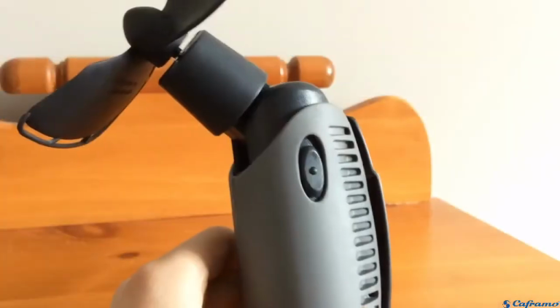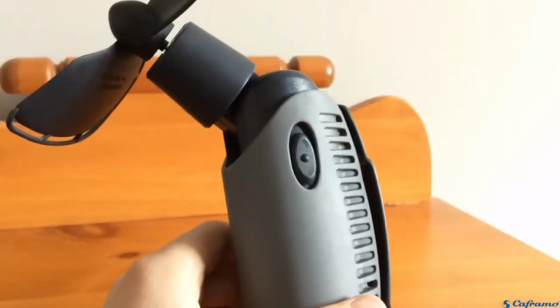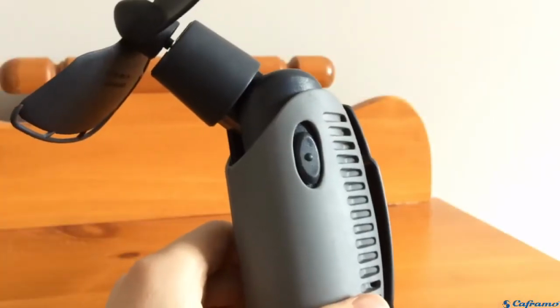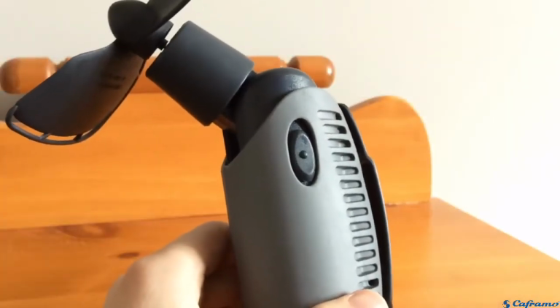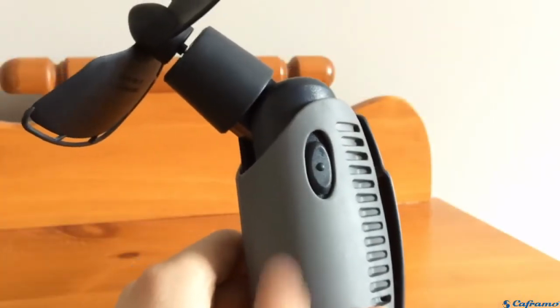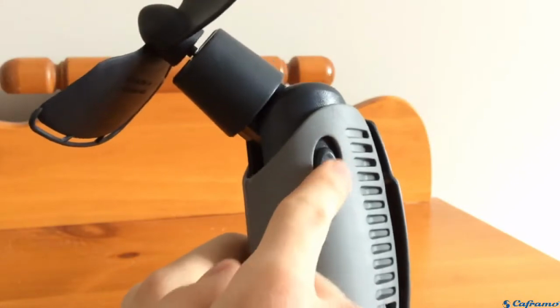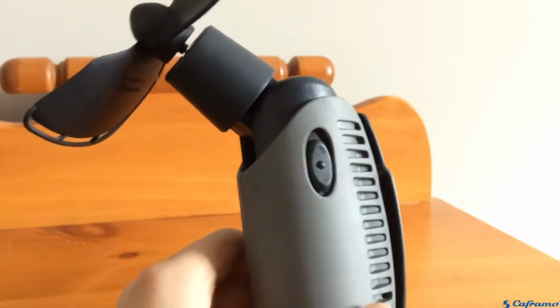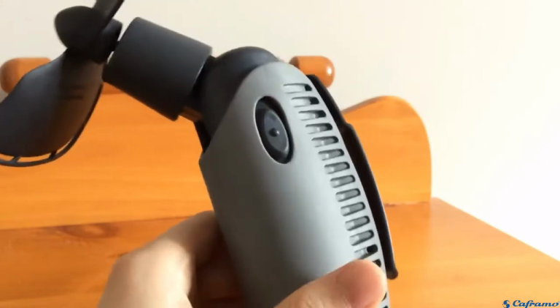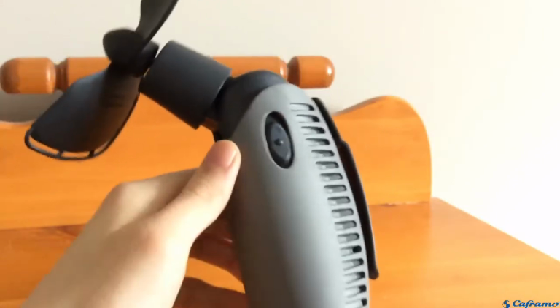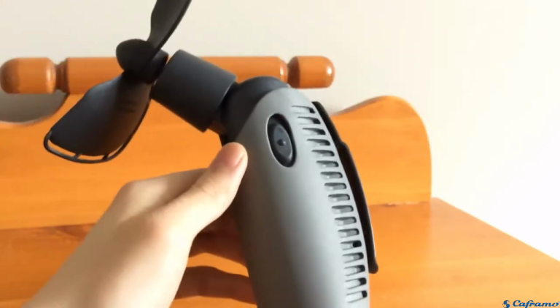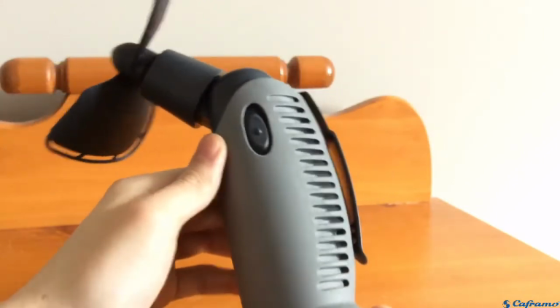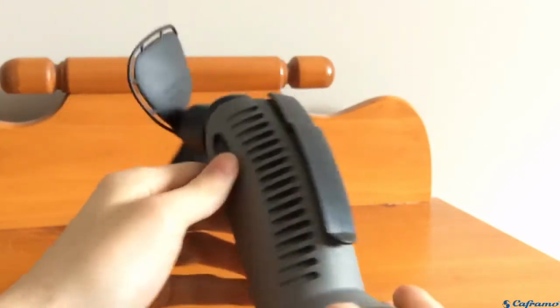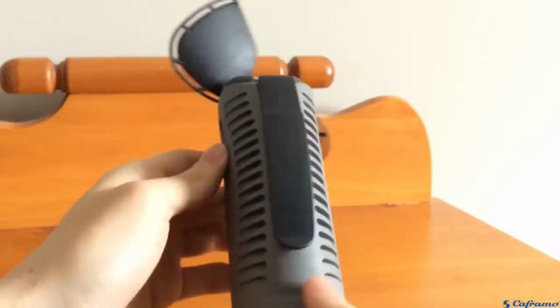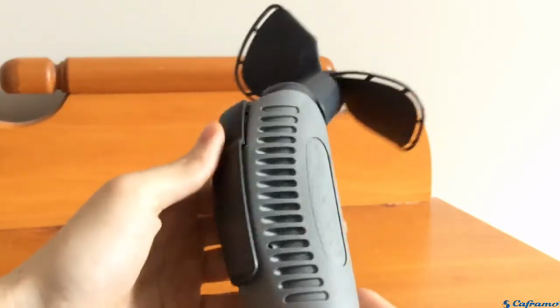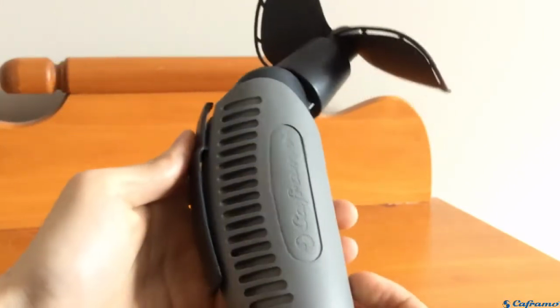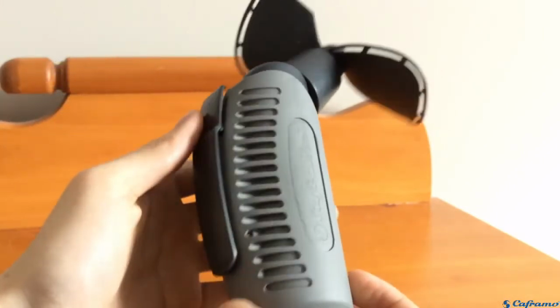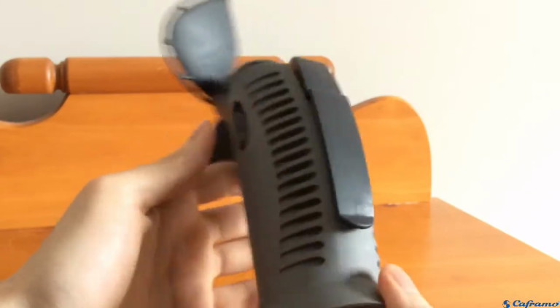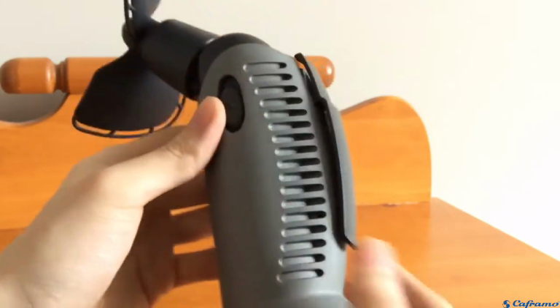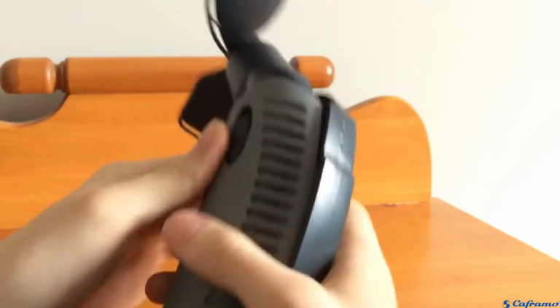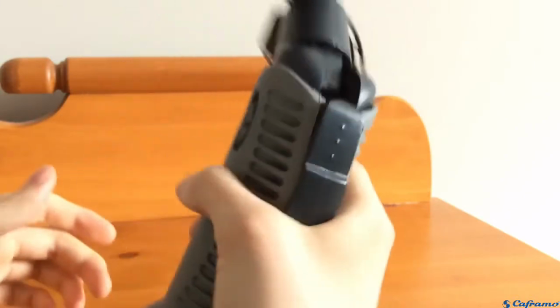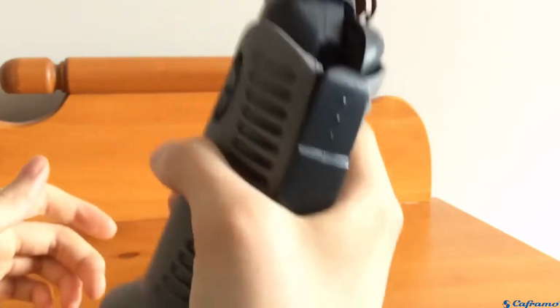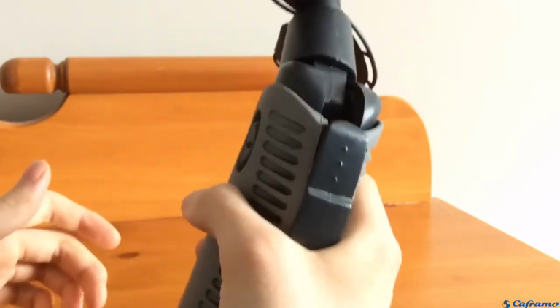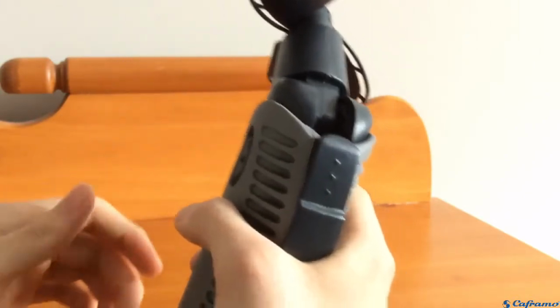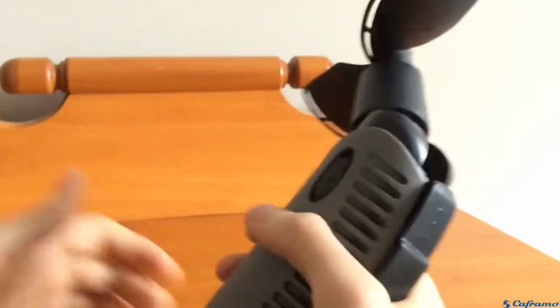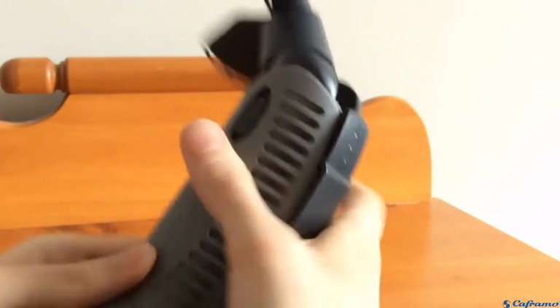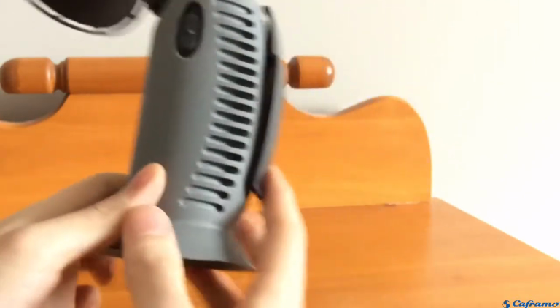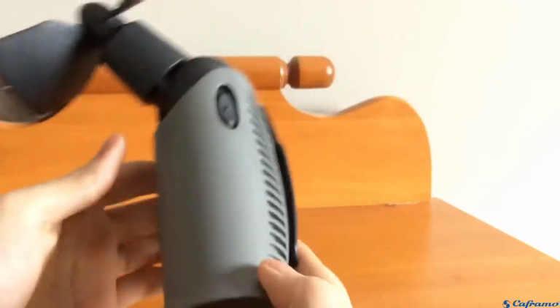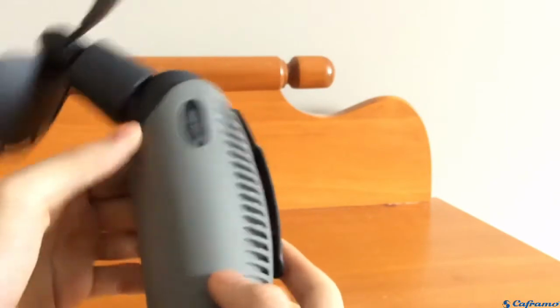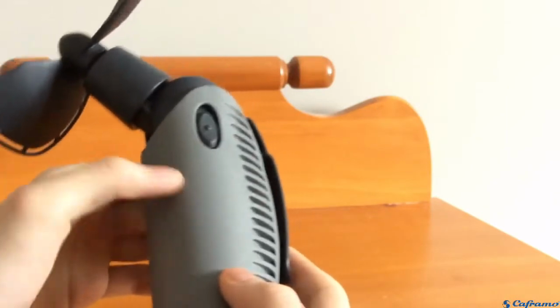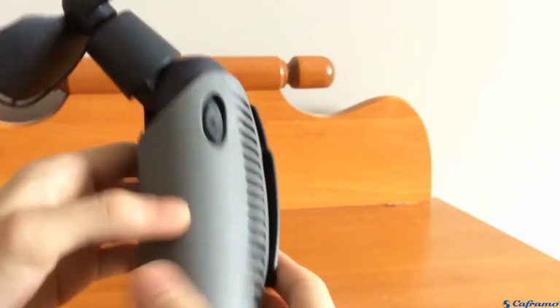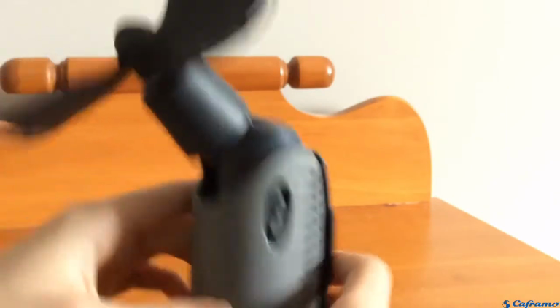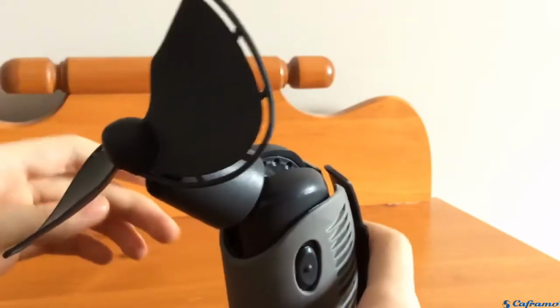On this side of the fan there's an on-off switch. It's one speed. It has a very nicely designed casing on it, and it's very grippy too. It's very easy to hold, very easy to carry around, and it's made of a soft material similar to the blades.